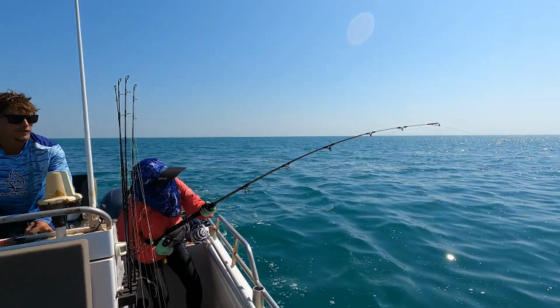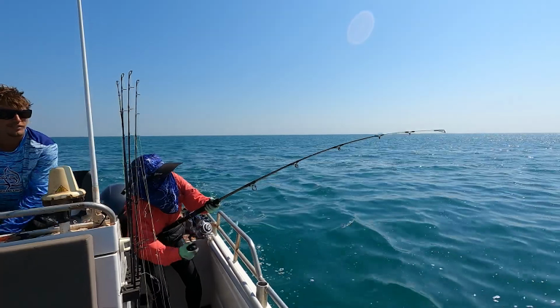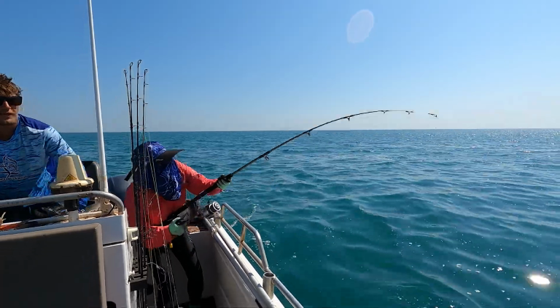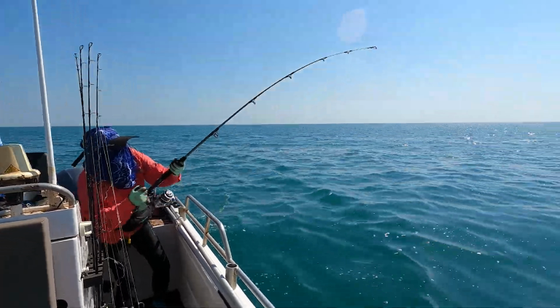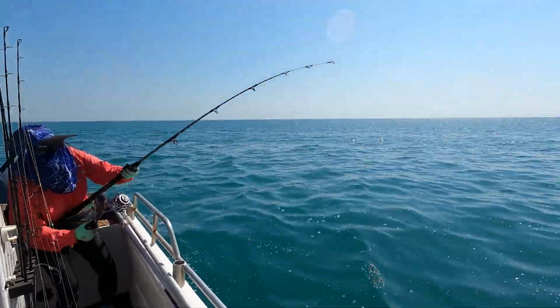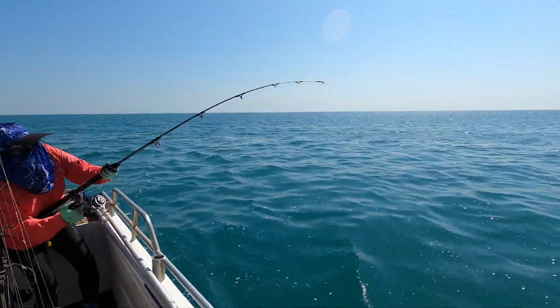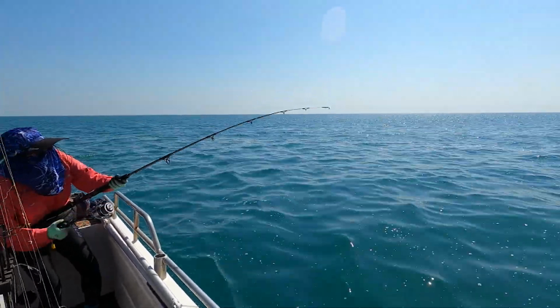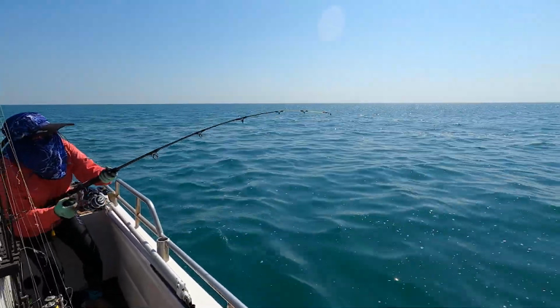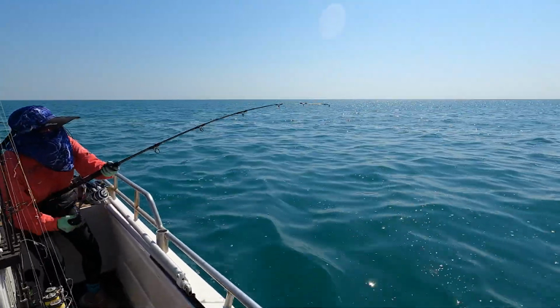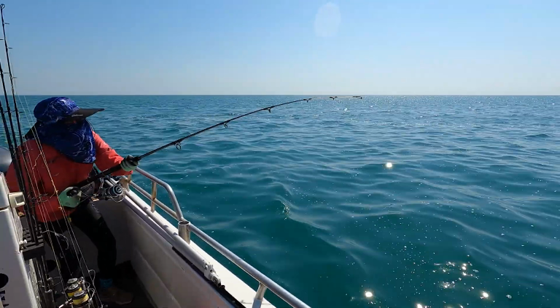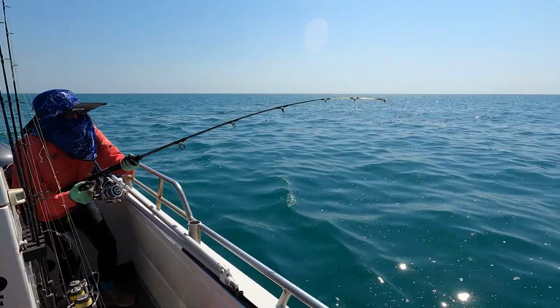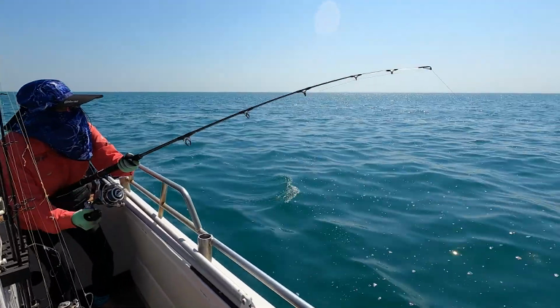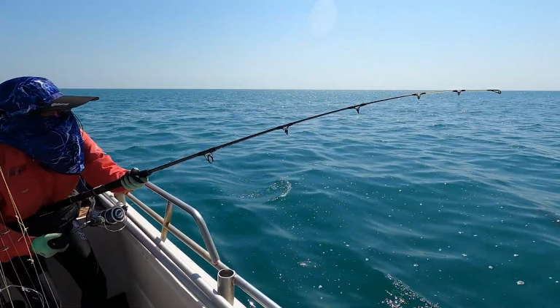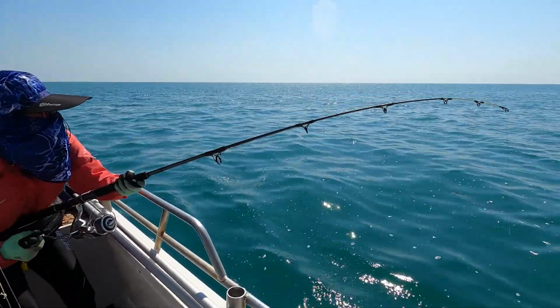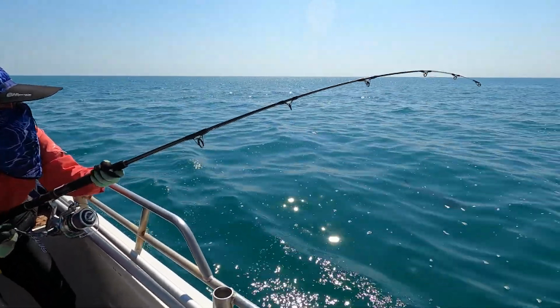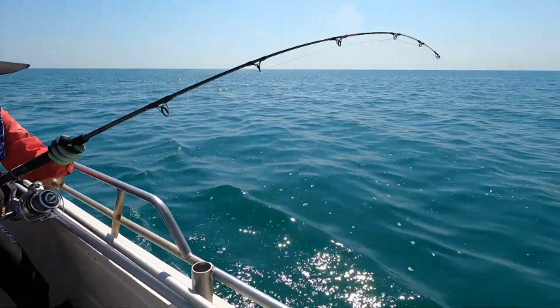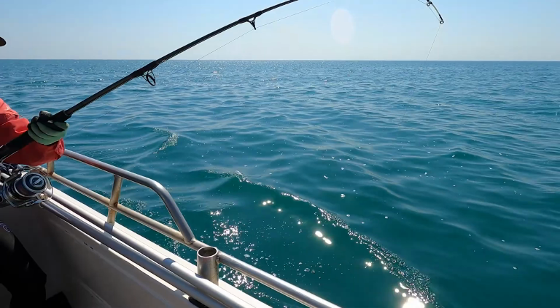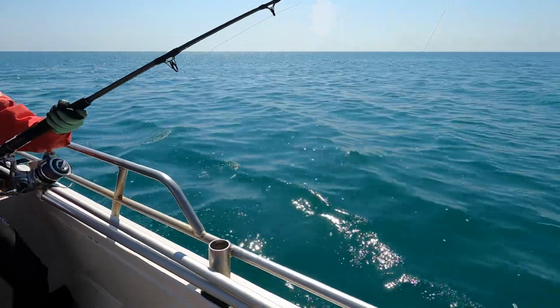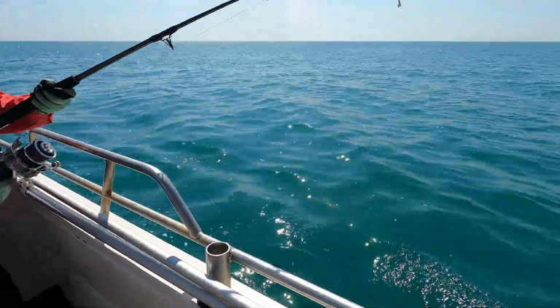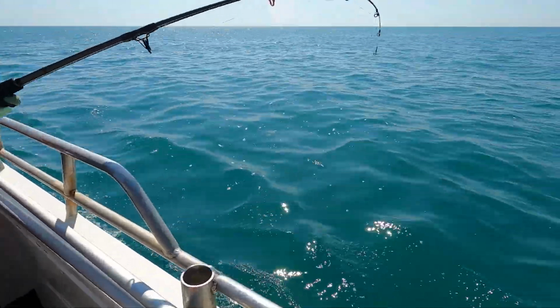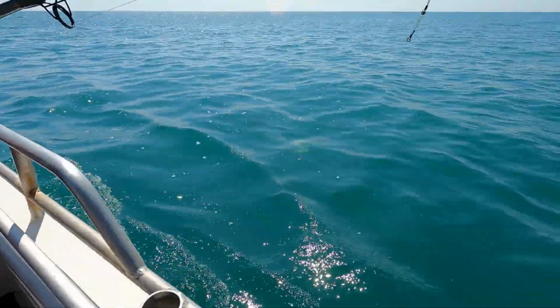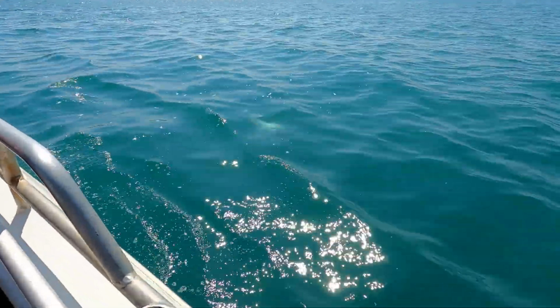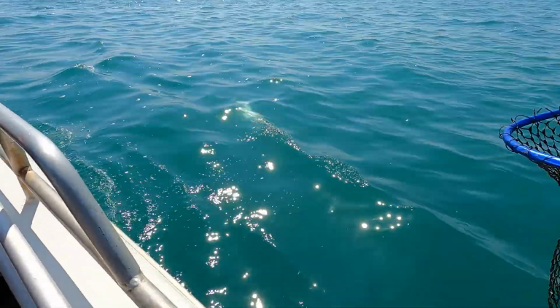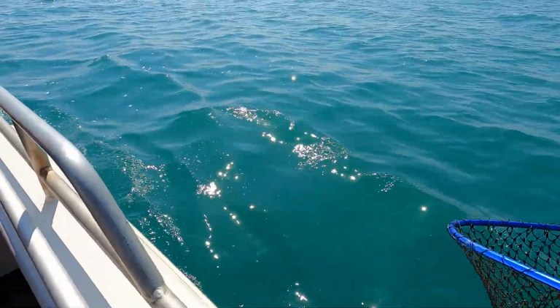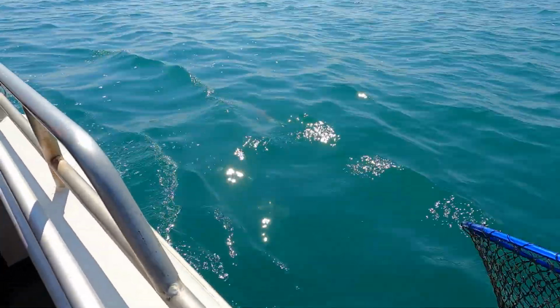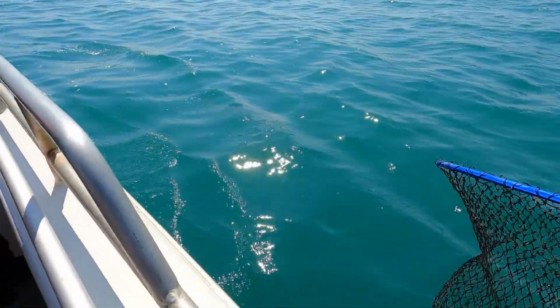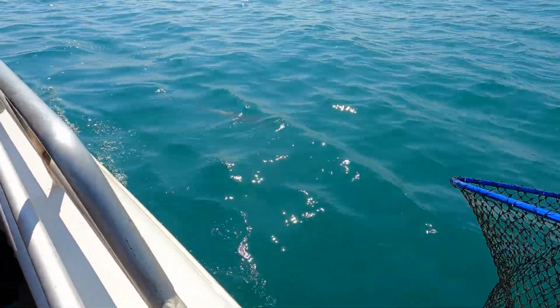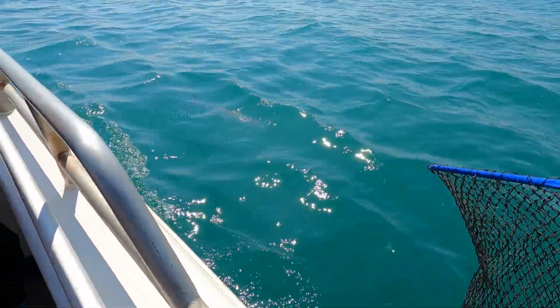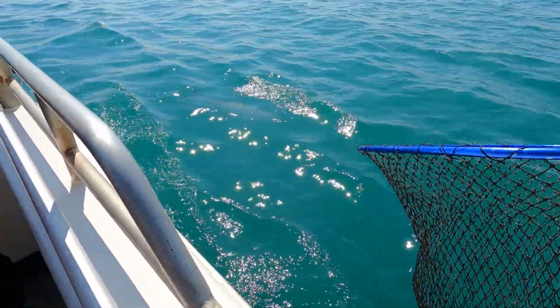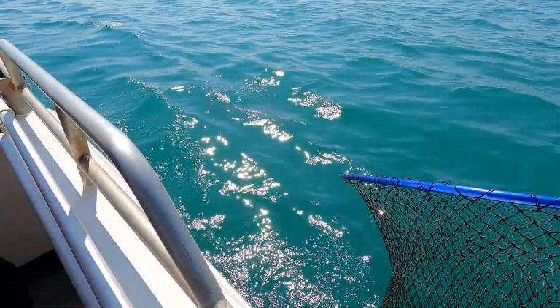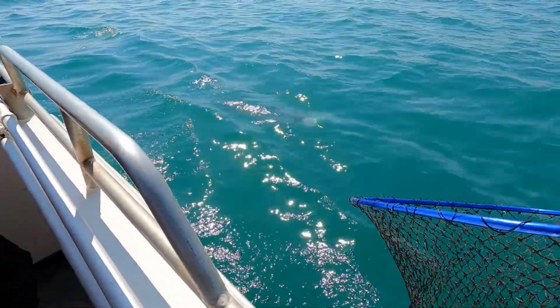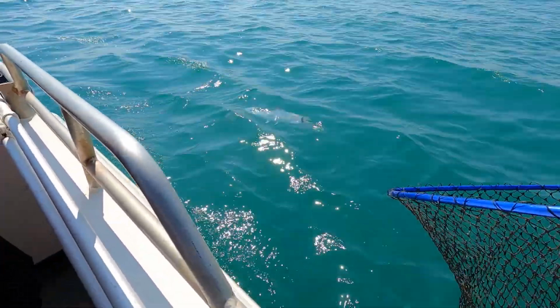There he is, he's taking off. Oh, he's a big dog! He's a big one. There he is, he's huge, Junko! Keep going, Junko. One more pump.